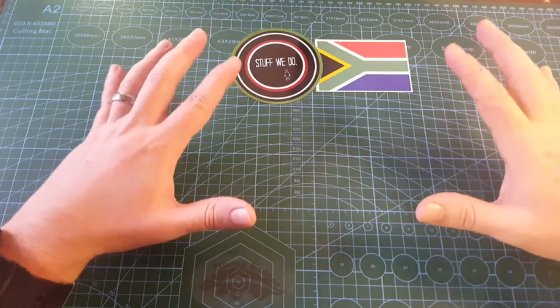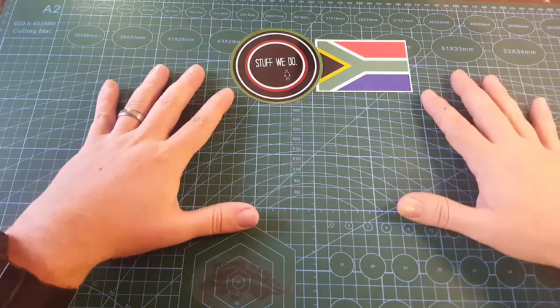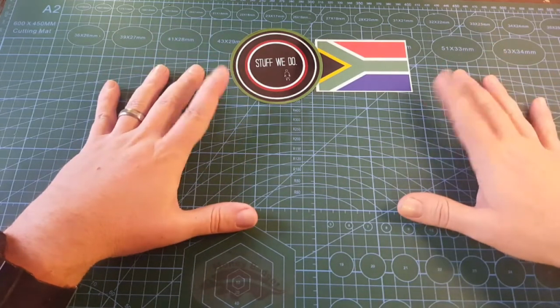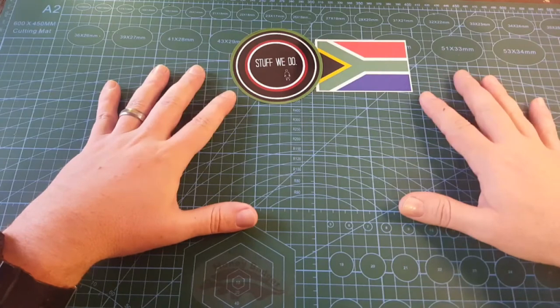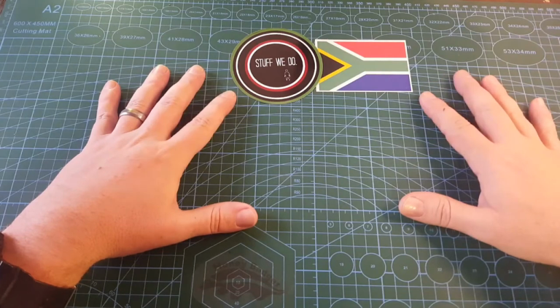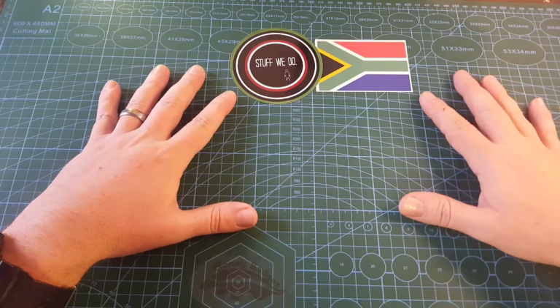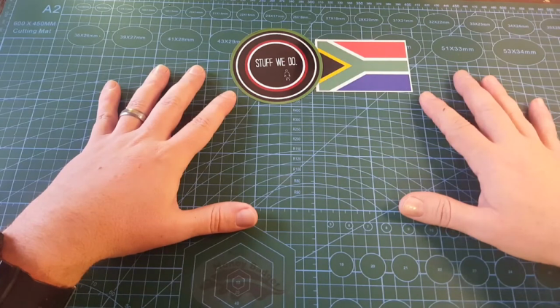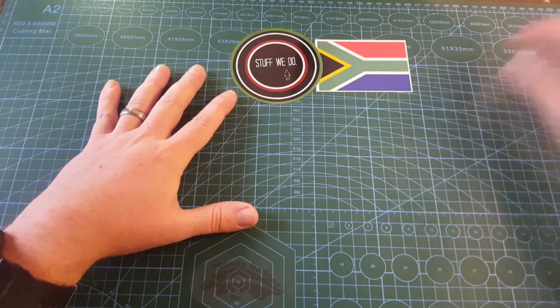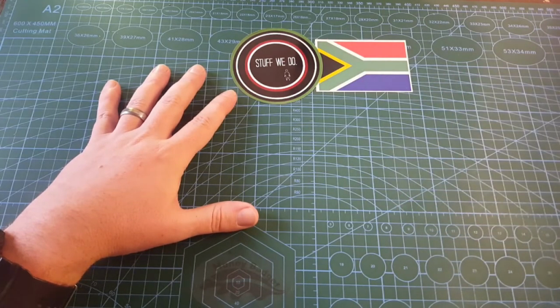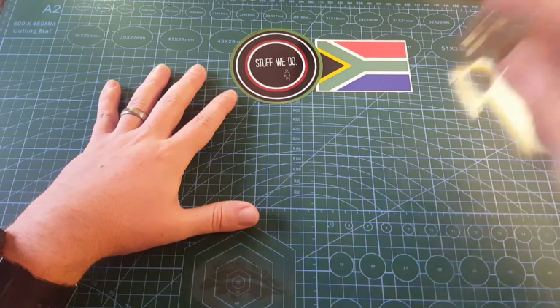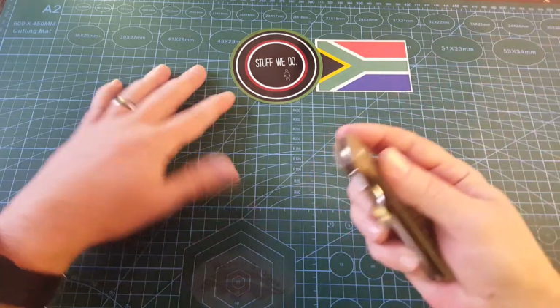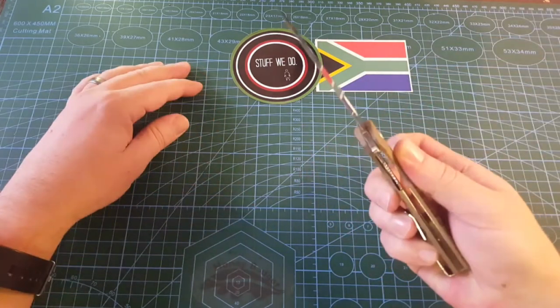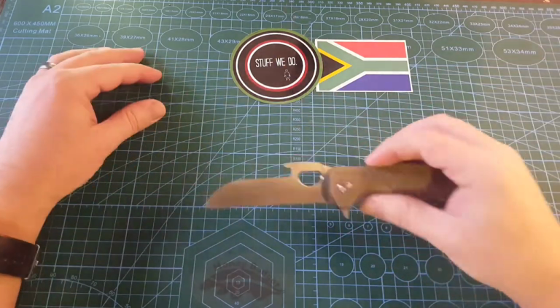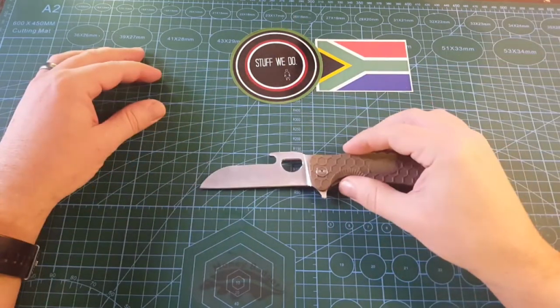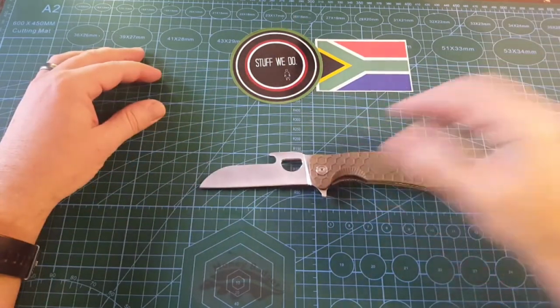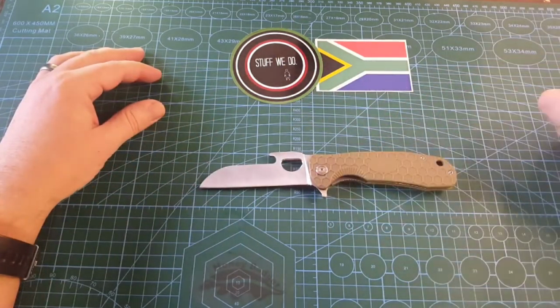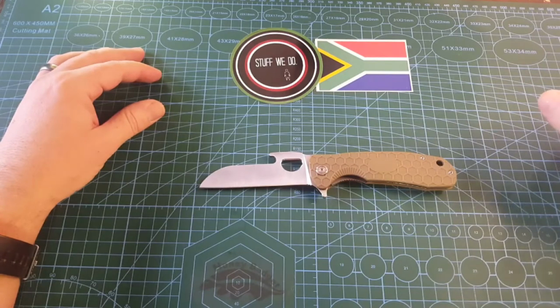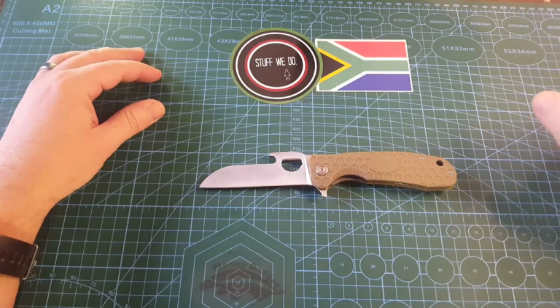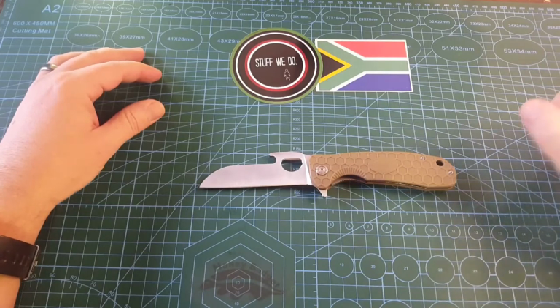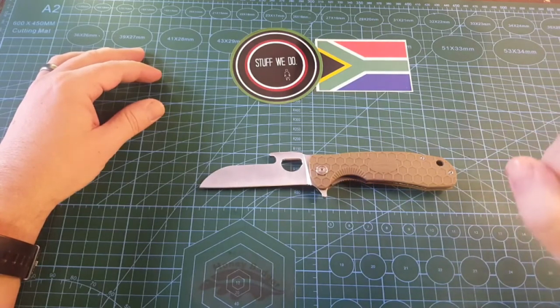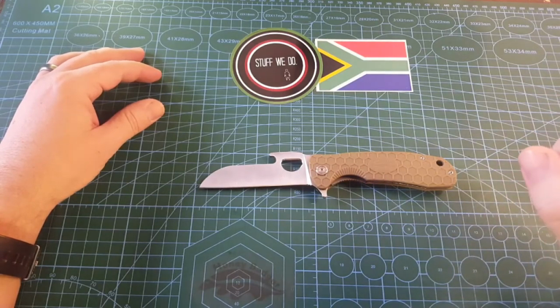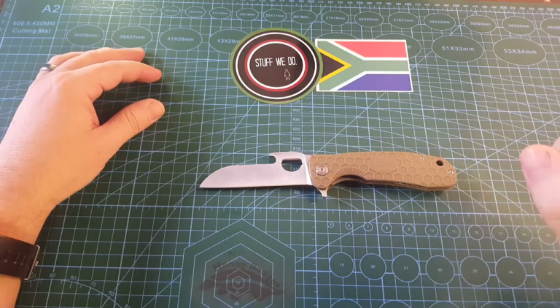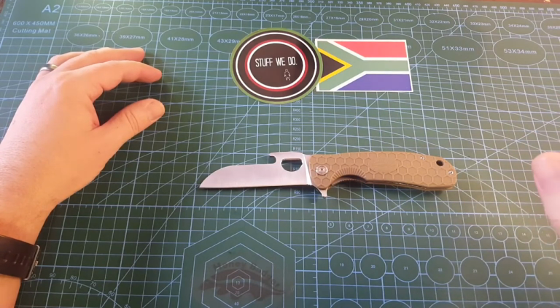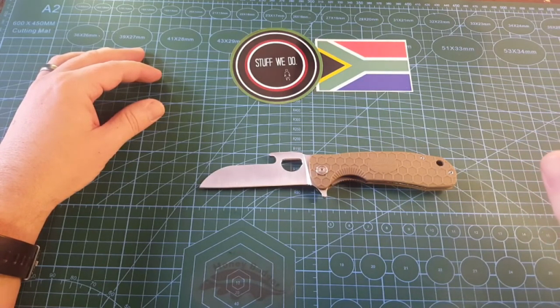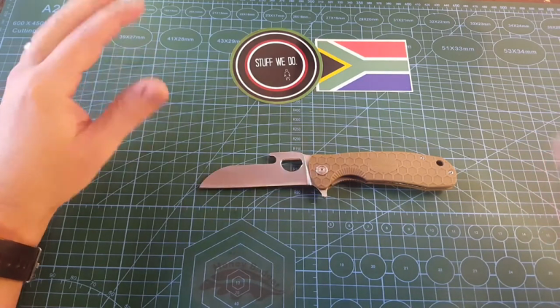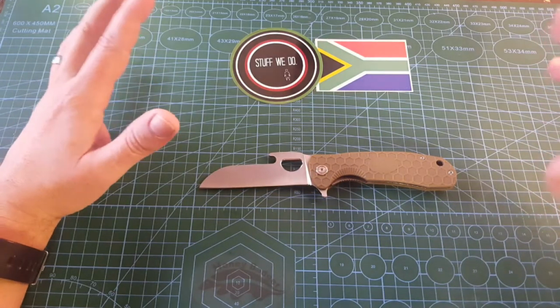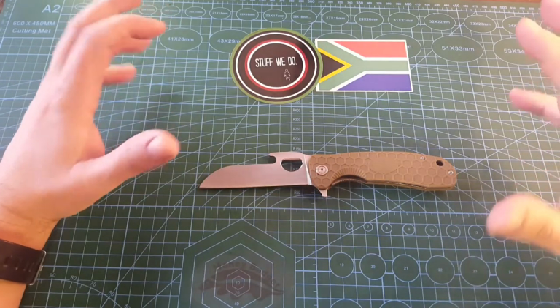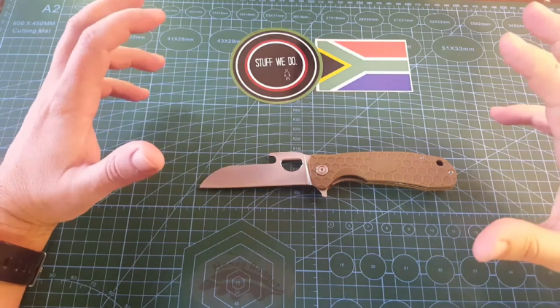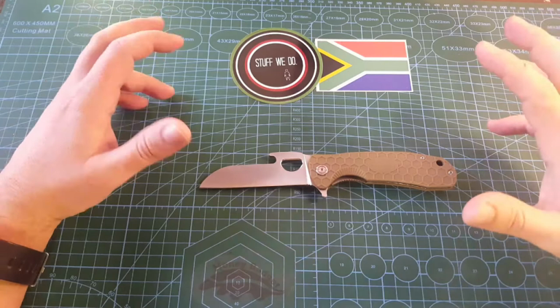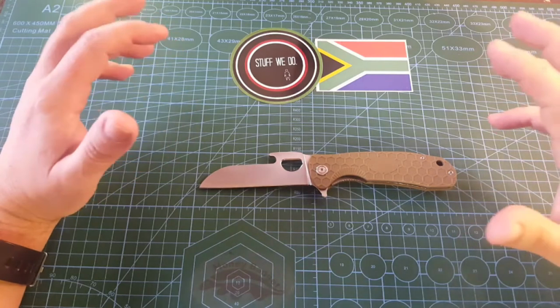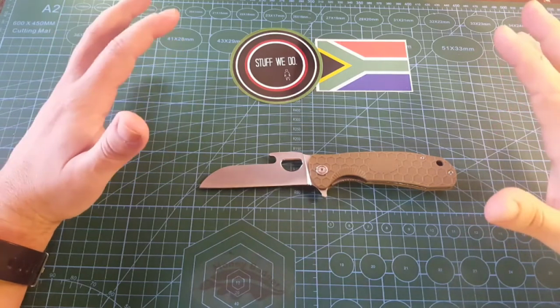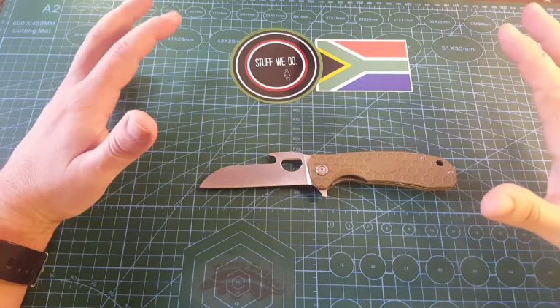Not too long ago we spoke about the honey badger. We spoke about the tong for cutting your biltong. Biltong — it's extremely delicious.